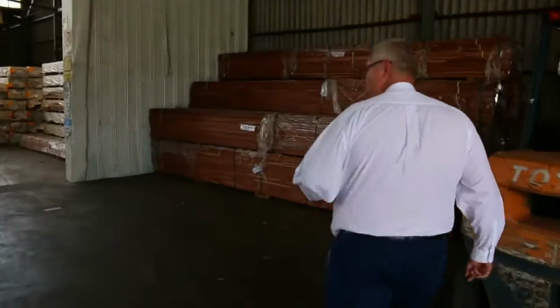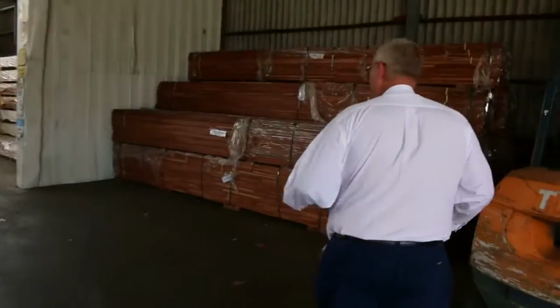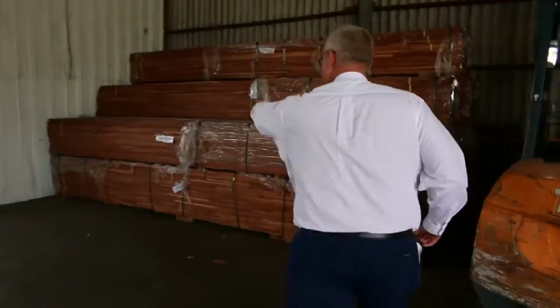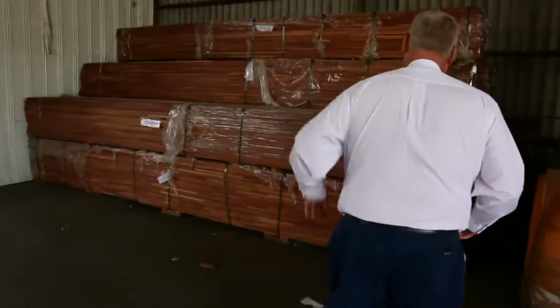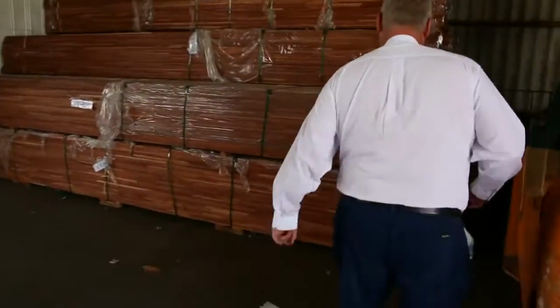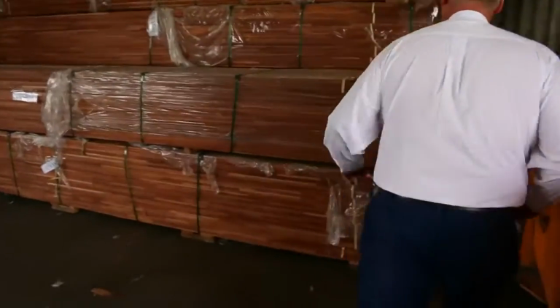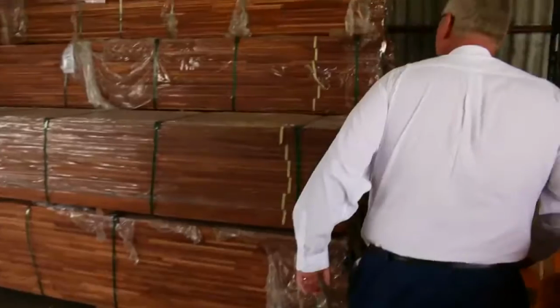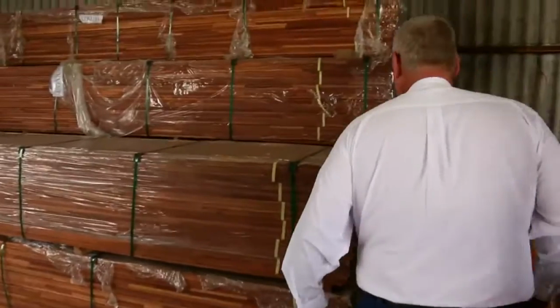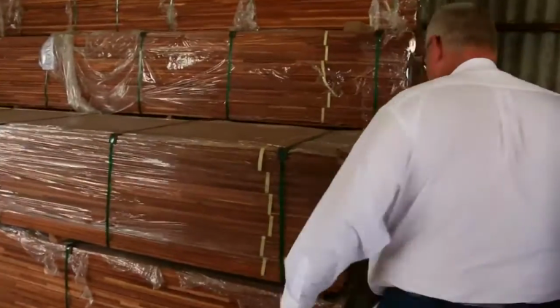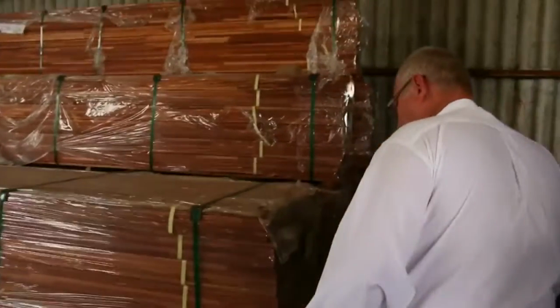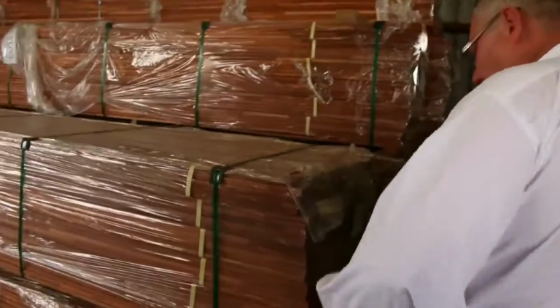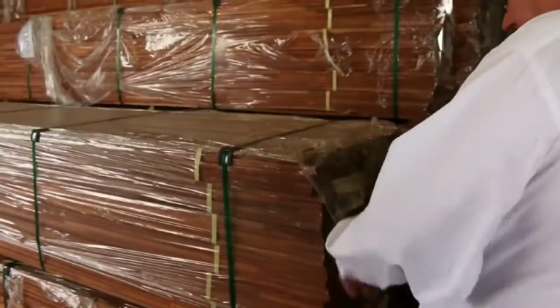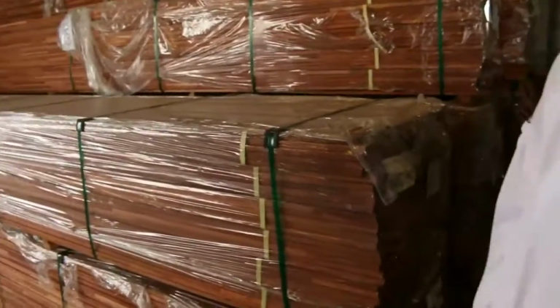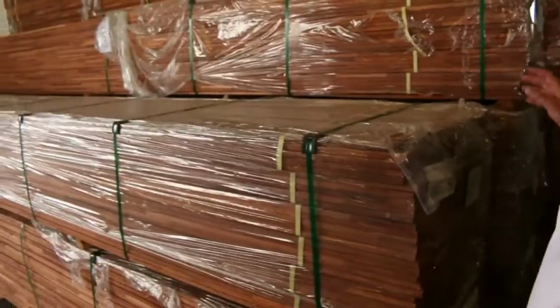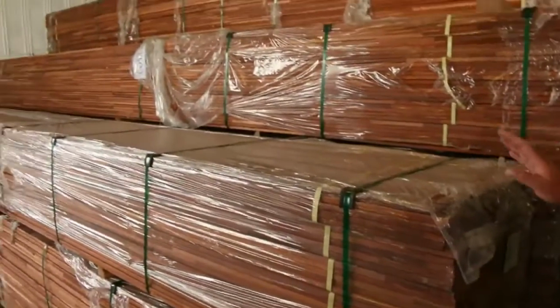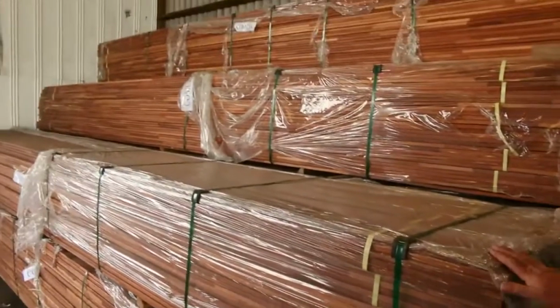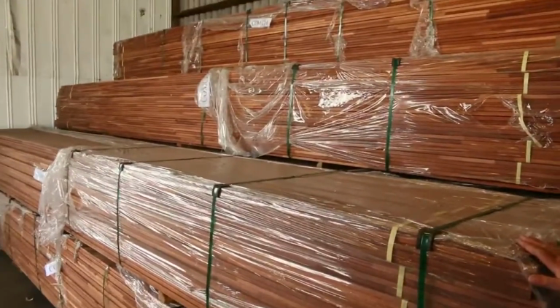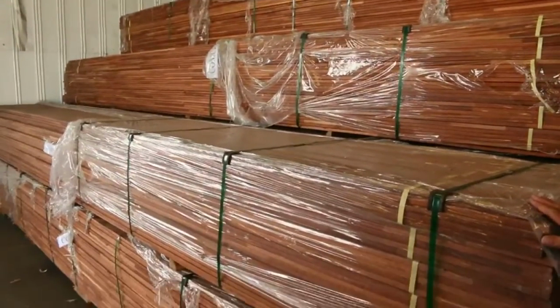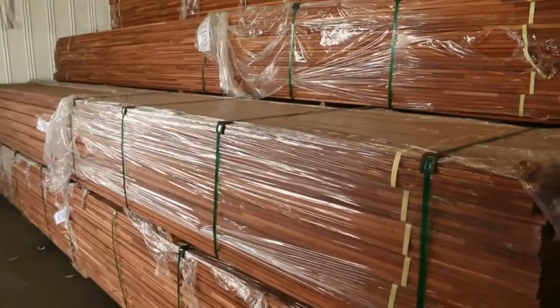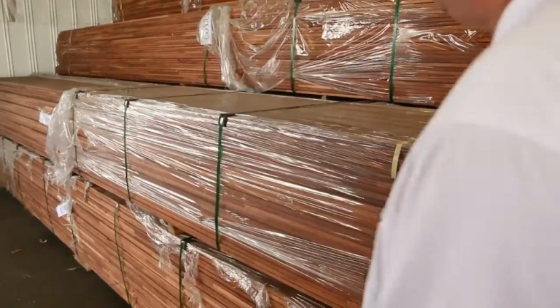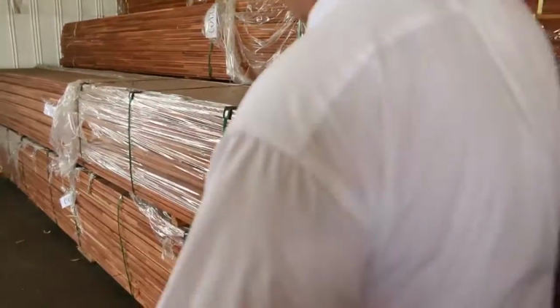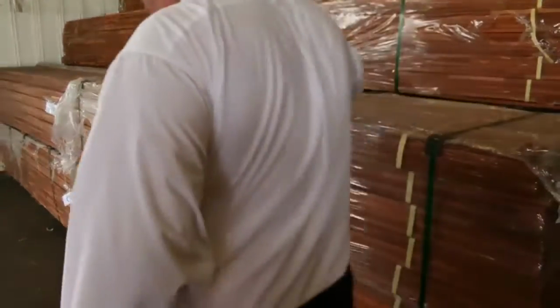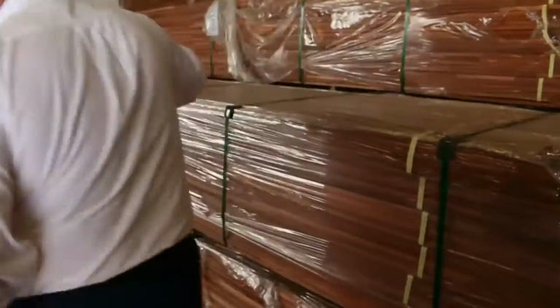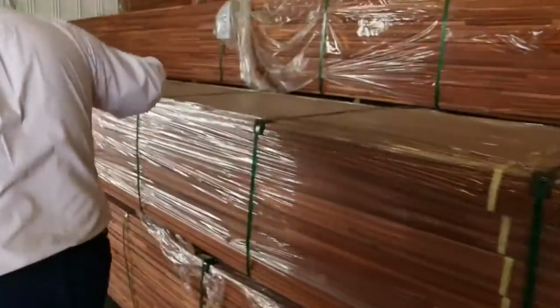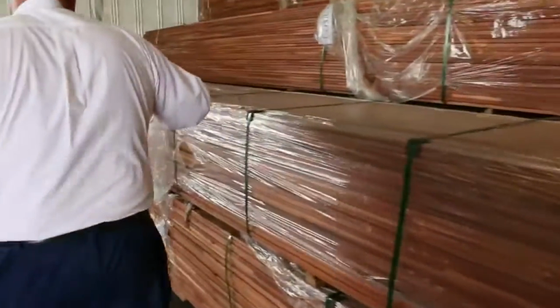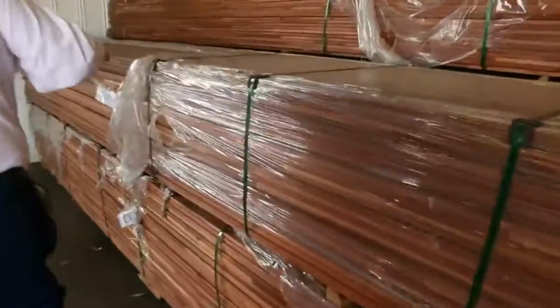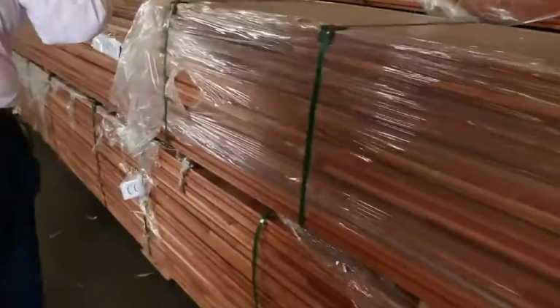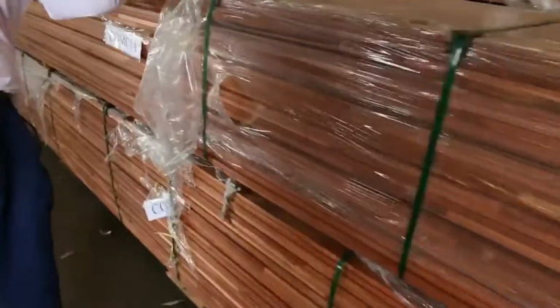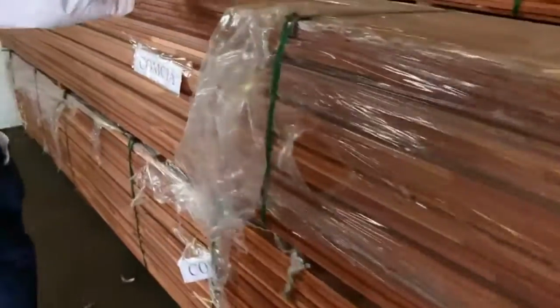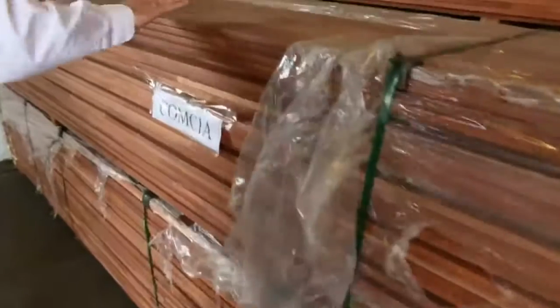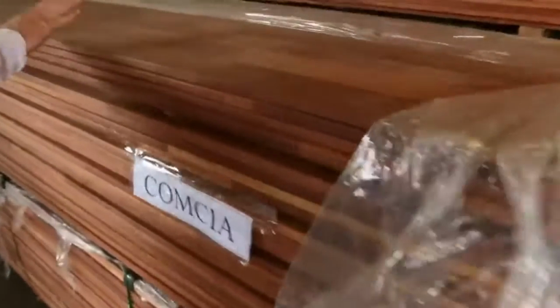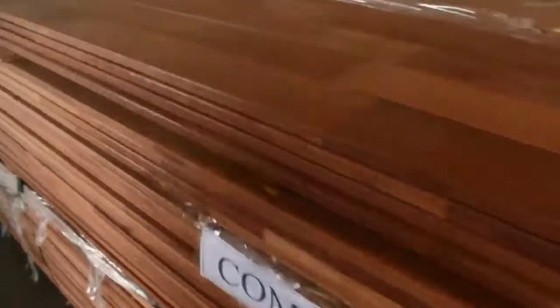Have a look at this stock over here — all set-length packs: 90 by 16 campus finger-jointed screening, all 5.7 metres long. As you can see with this pack here, it is really beautiful timber.